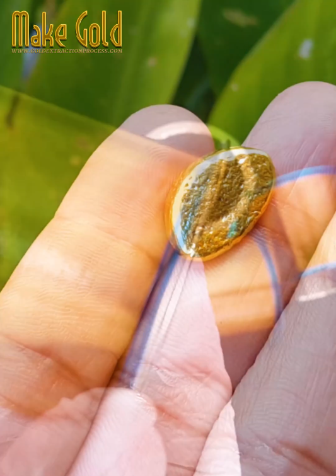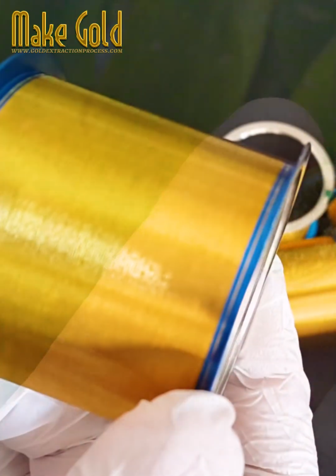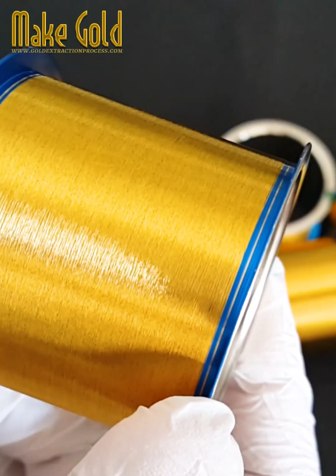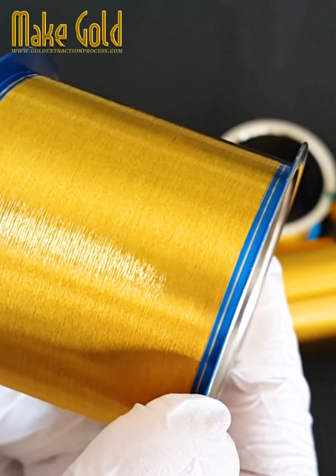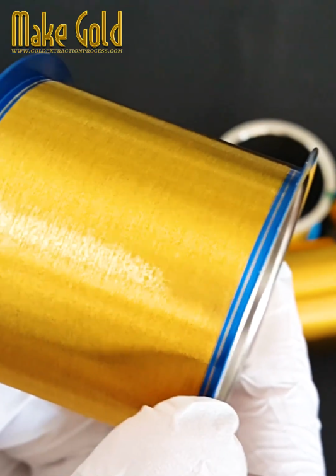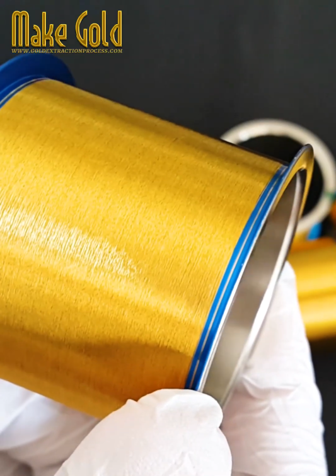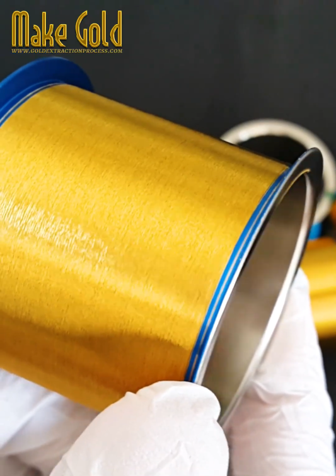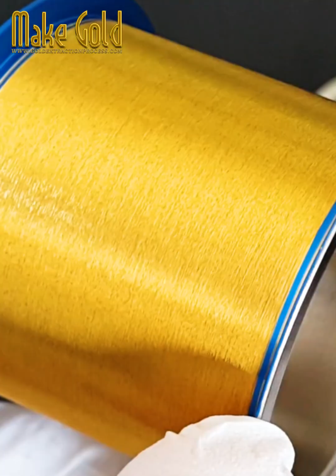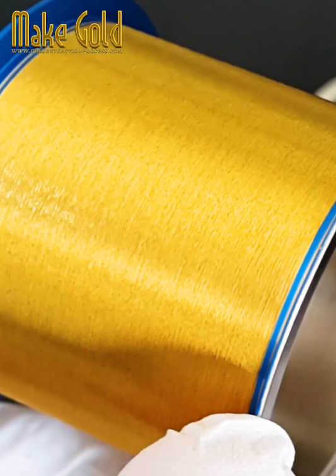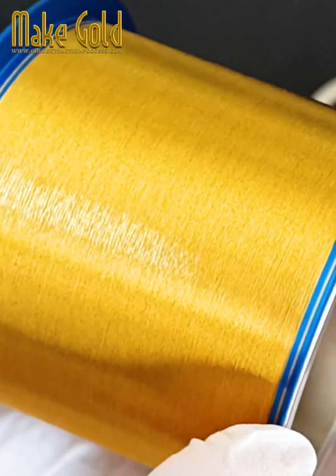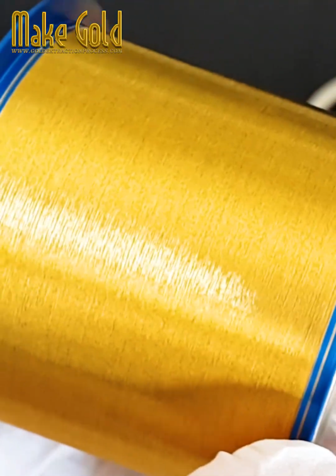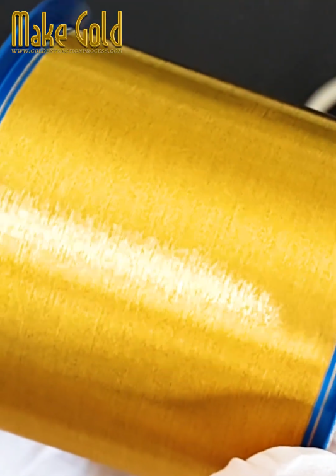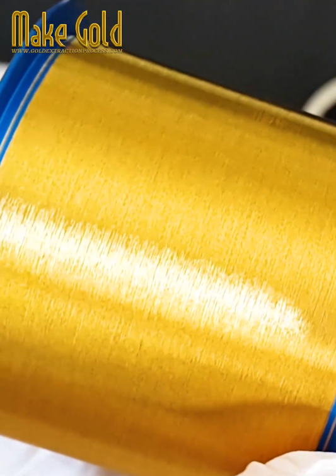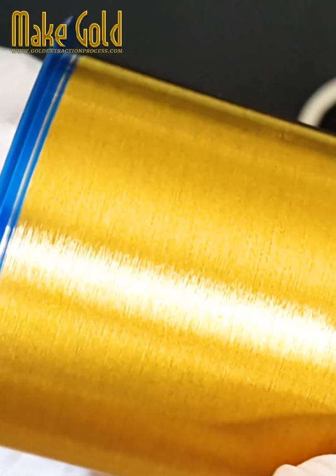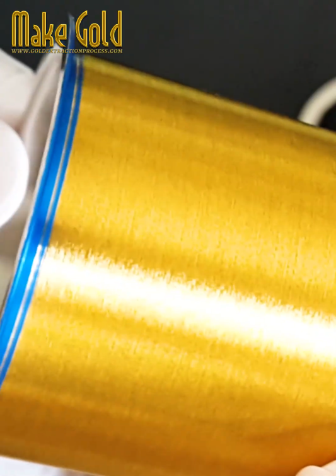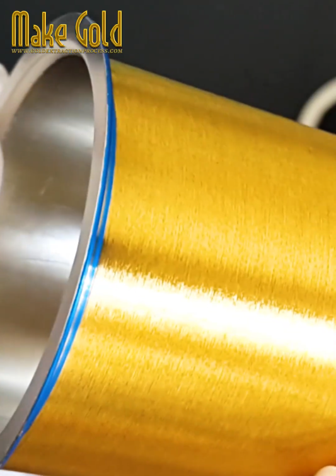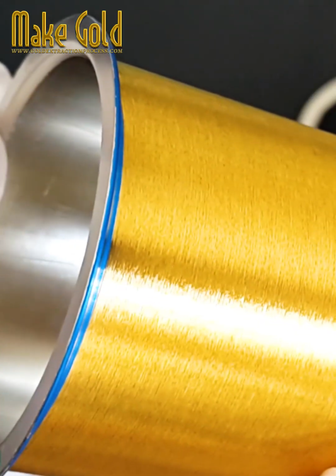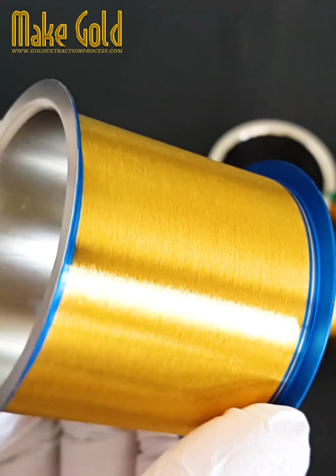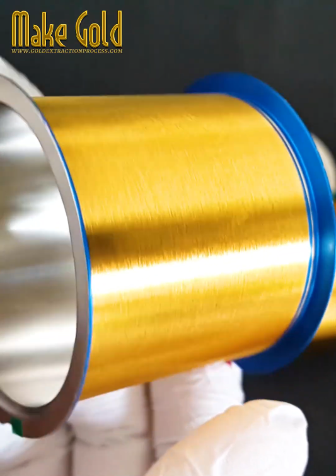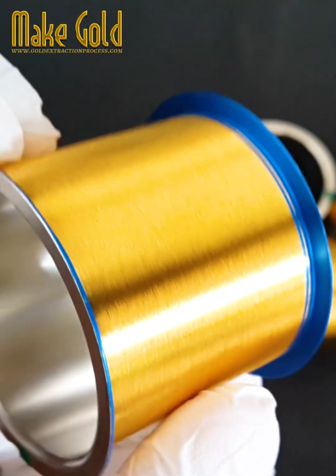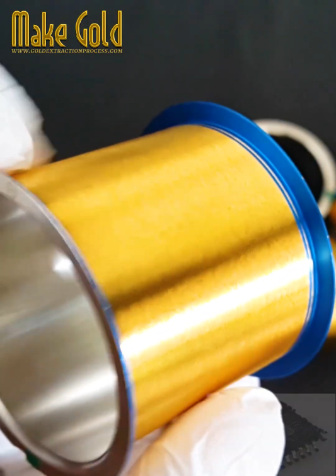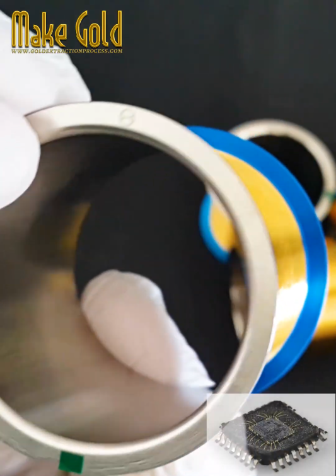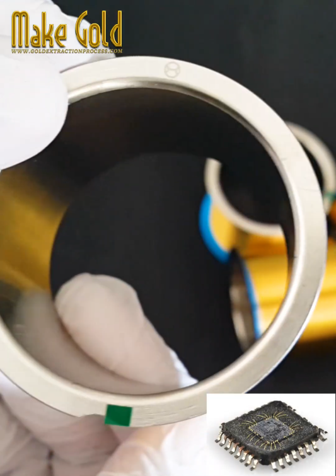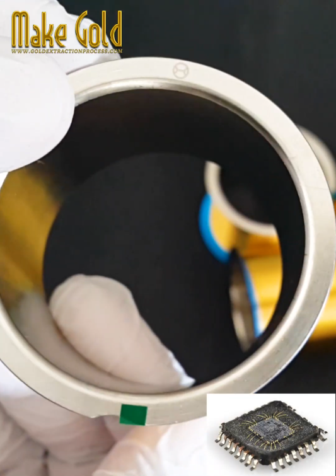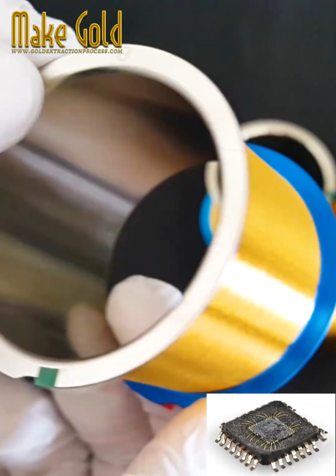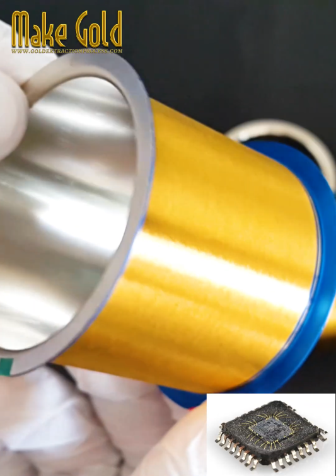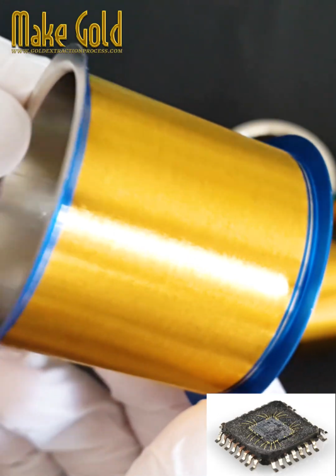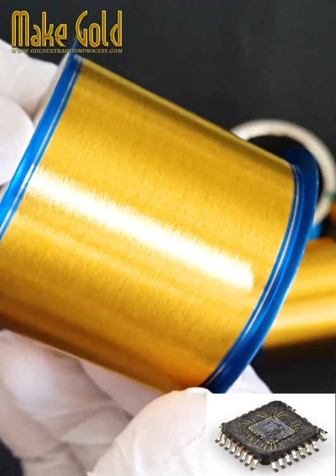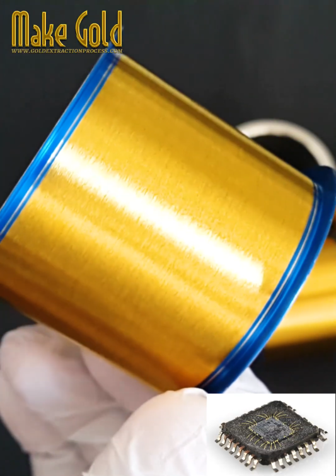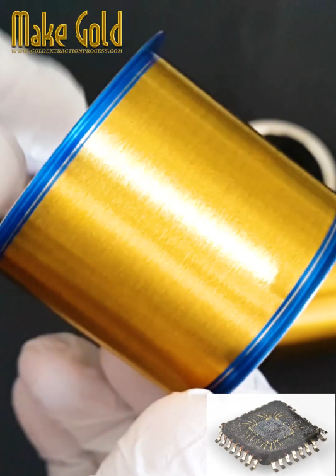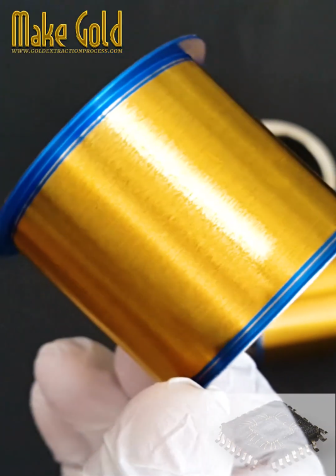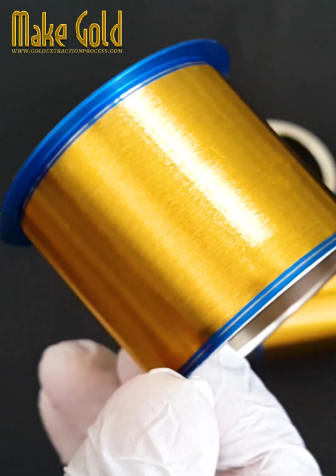Gold bonding wires are thin filaments made of gold that are used to create electrical connections in various electronic devices and integrated circuits. These wires play a crucial role in the packaging and assembly of semiconductor devices.